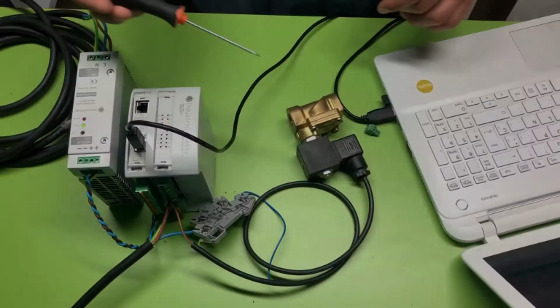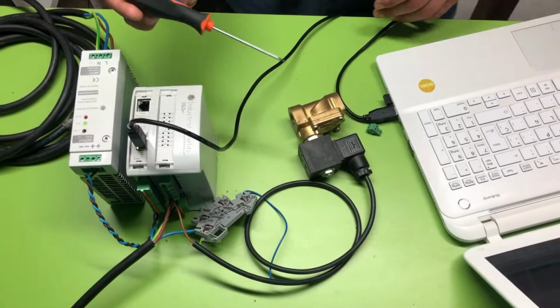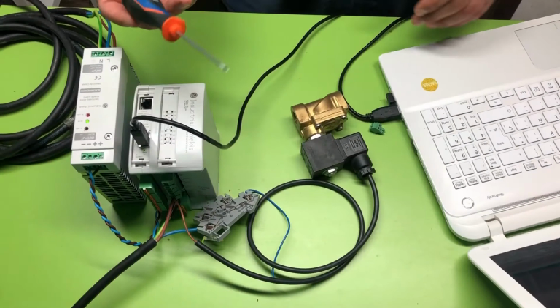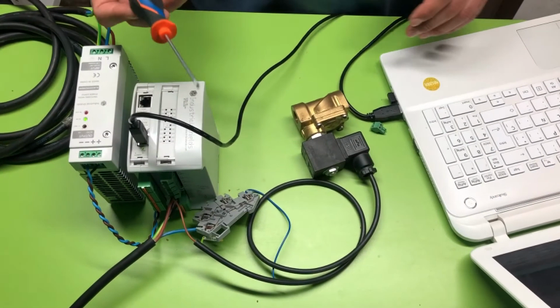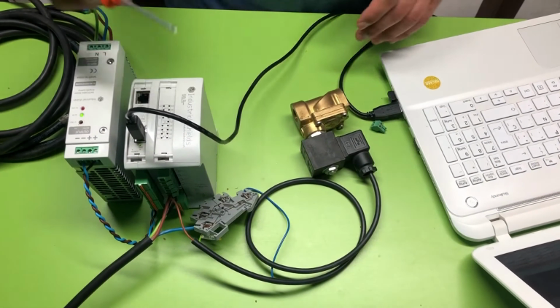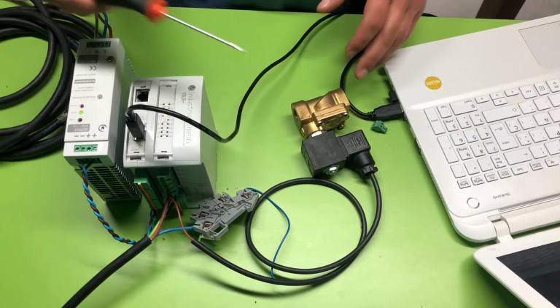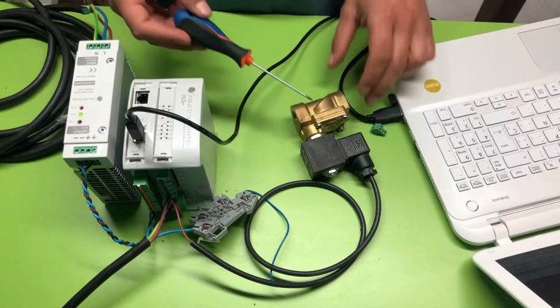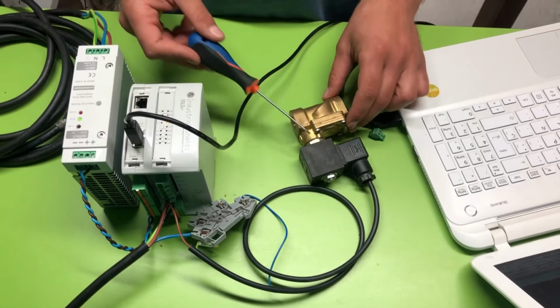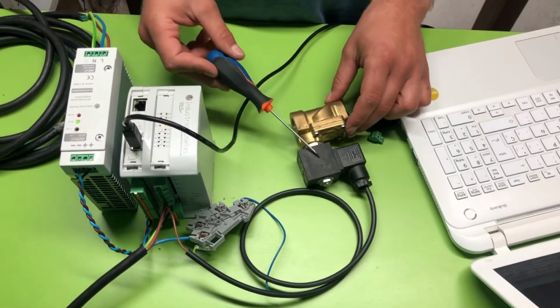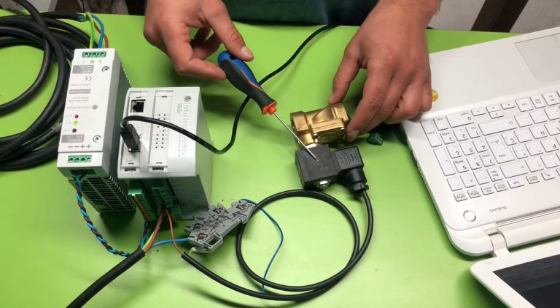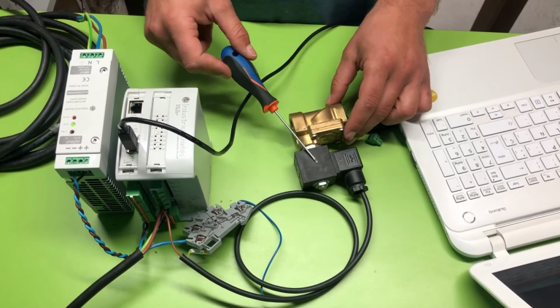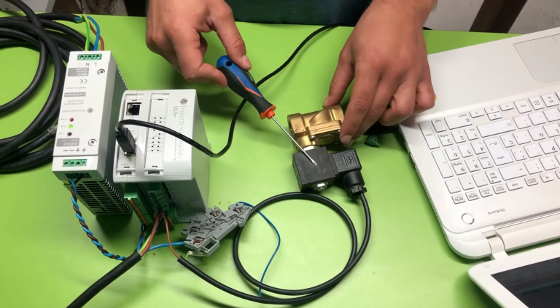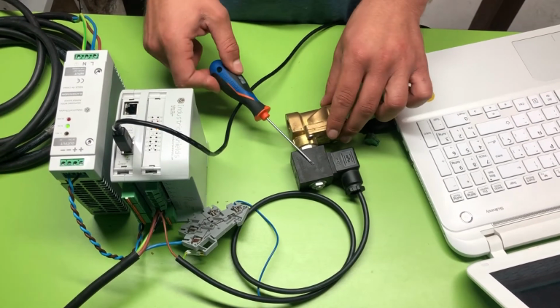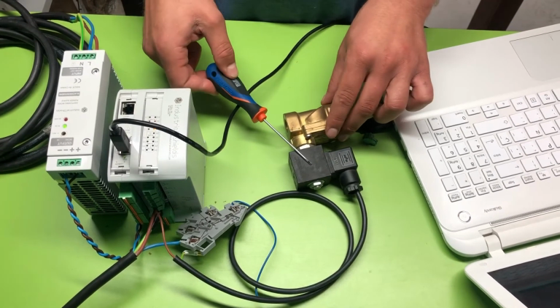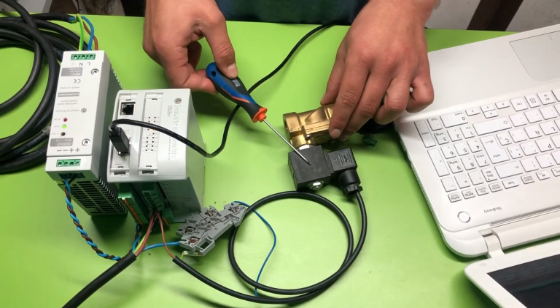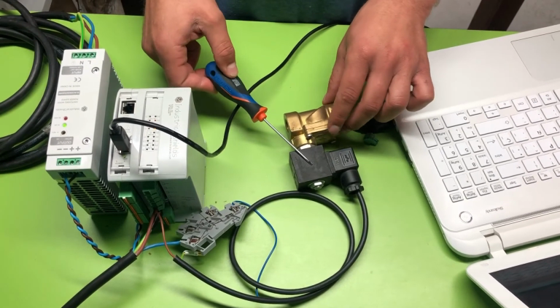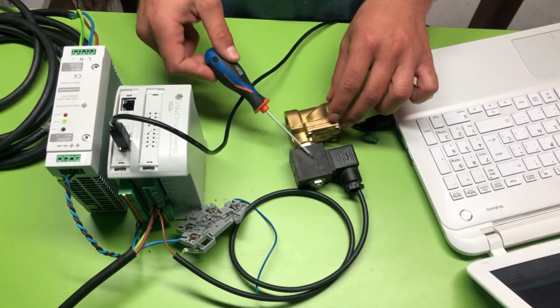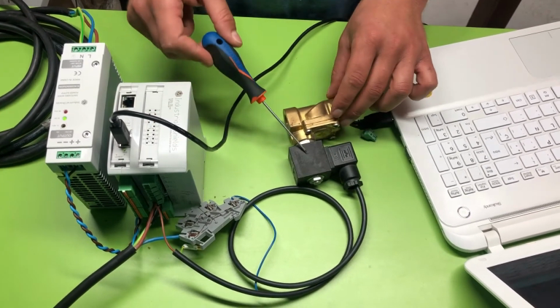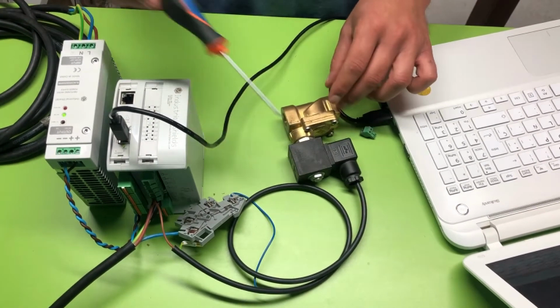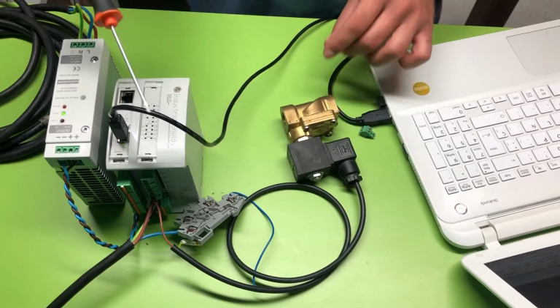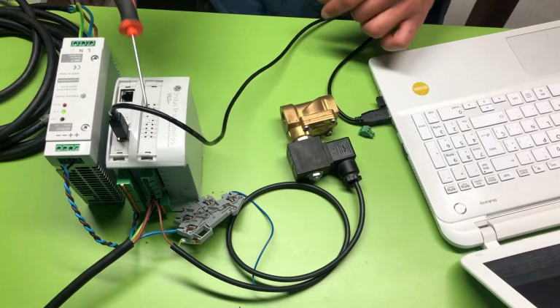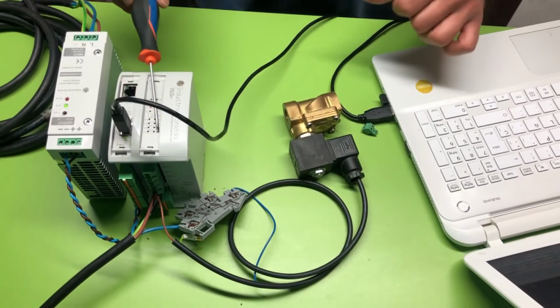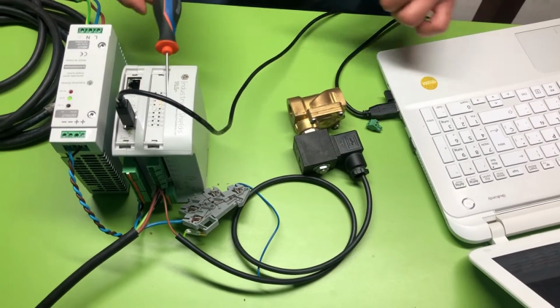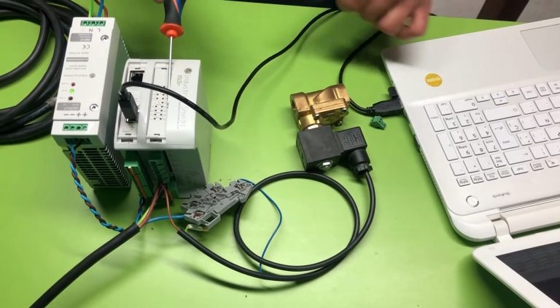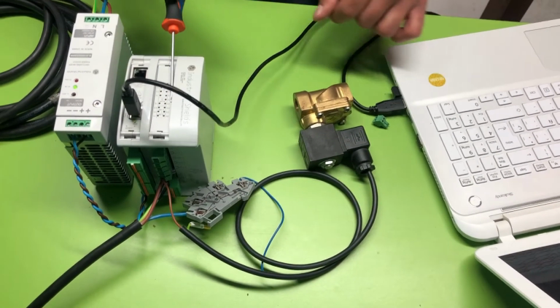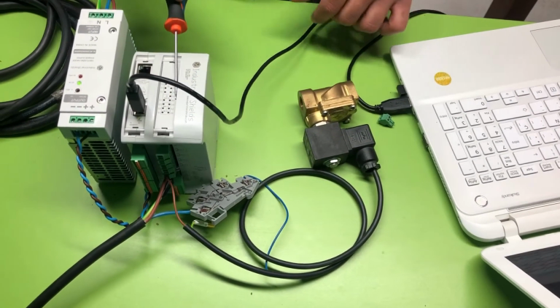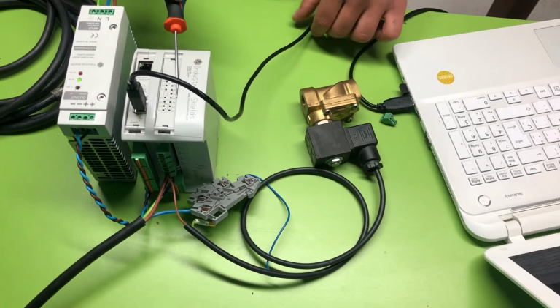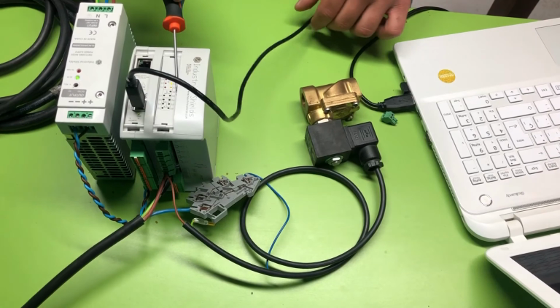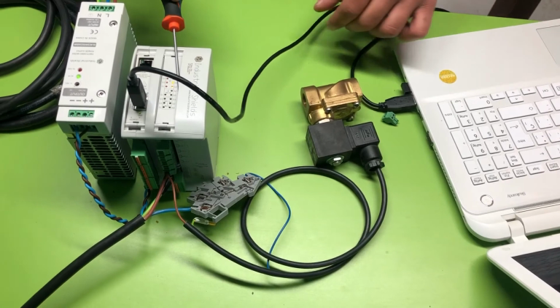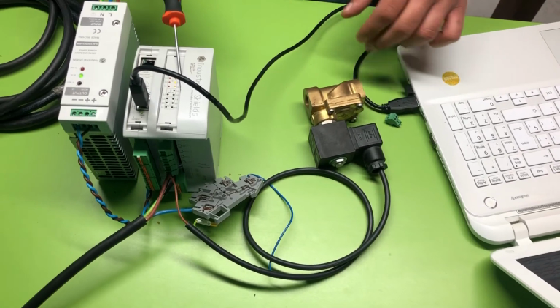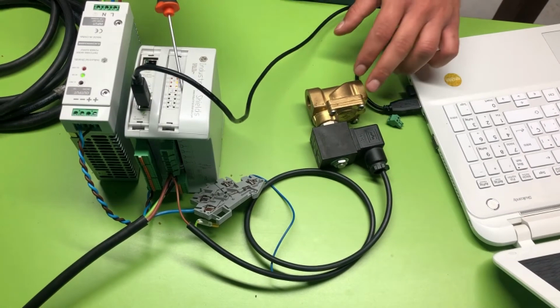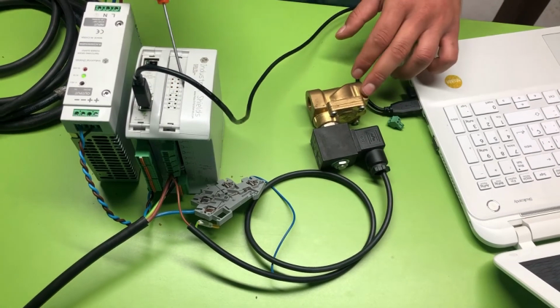Hello everybody! Today we will see how to connect a solenoid valve of 220 volts to a relay output from an Mduino 19 Air Plus.